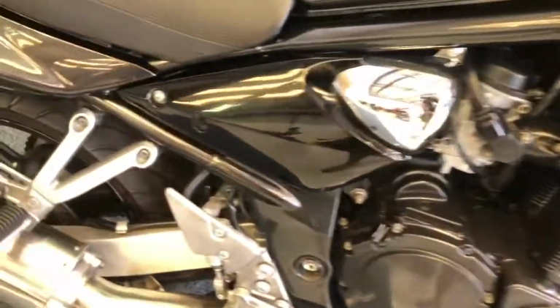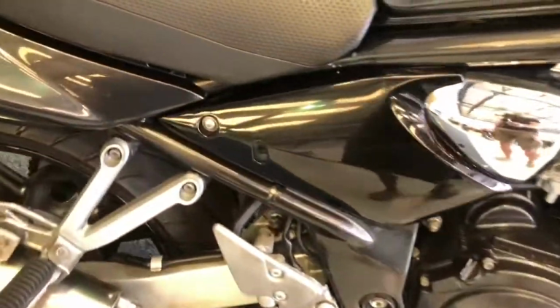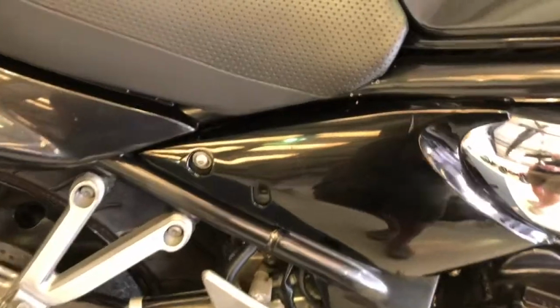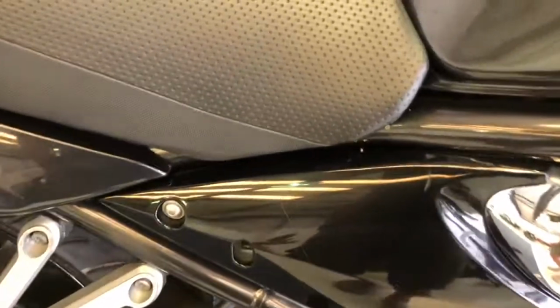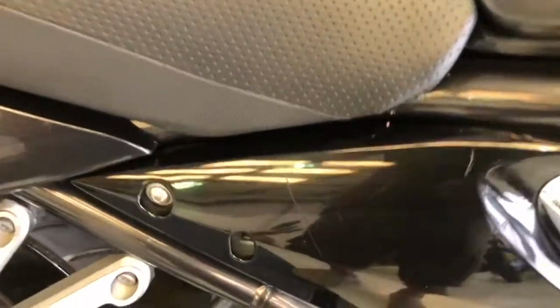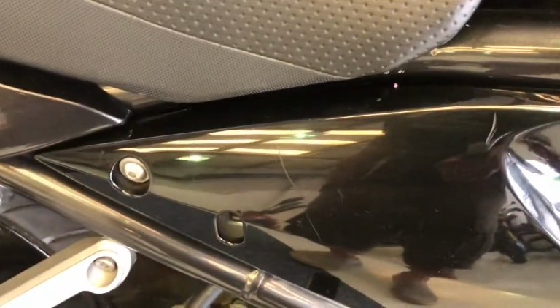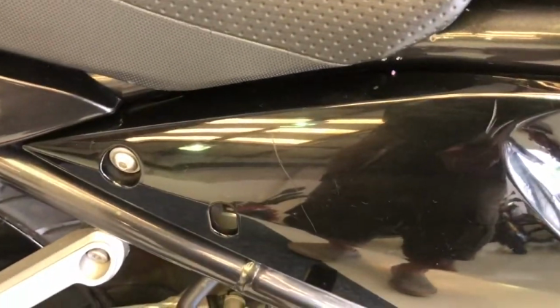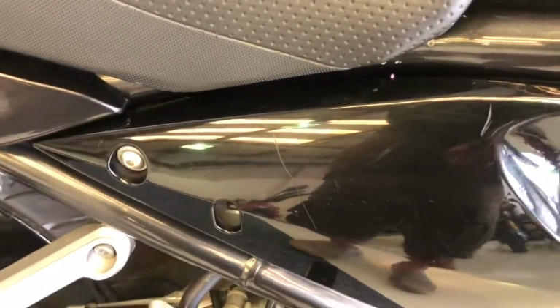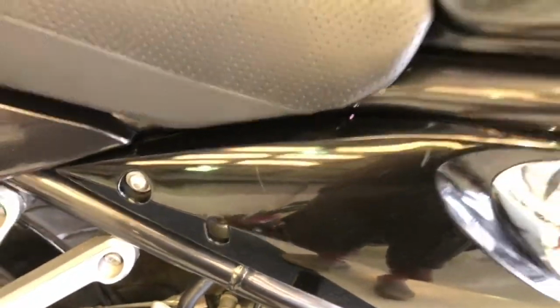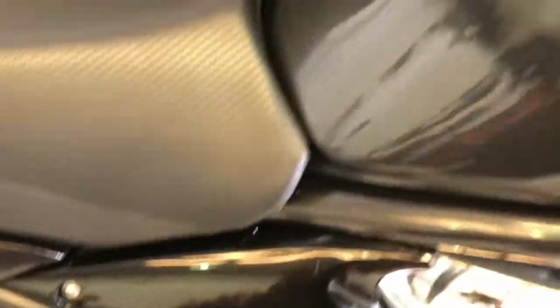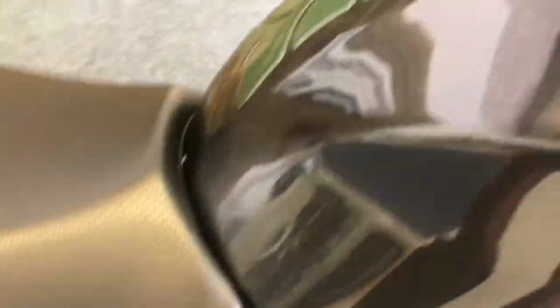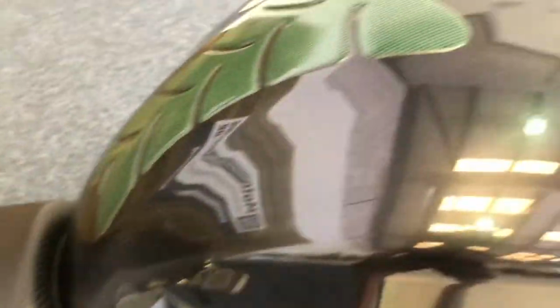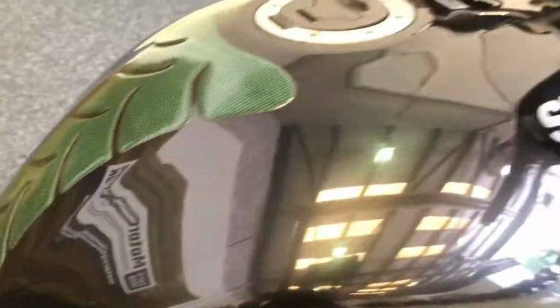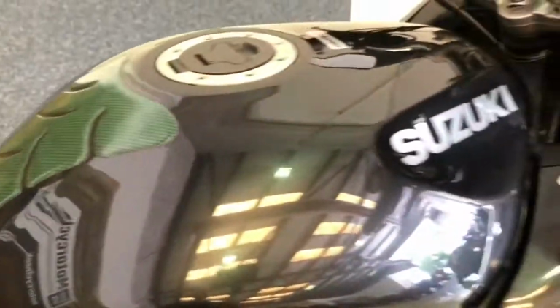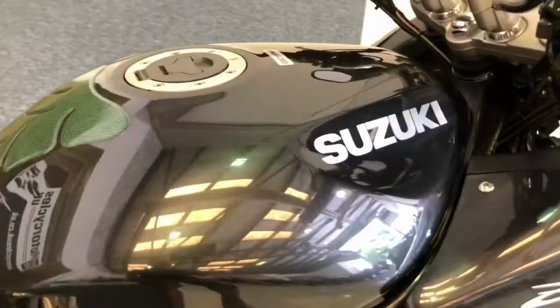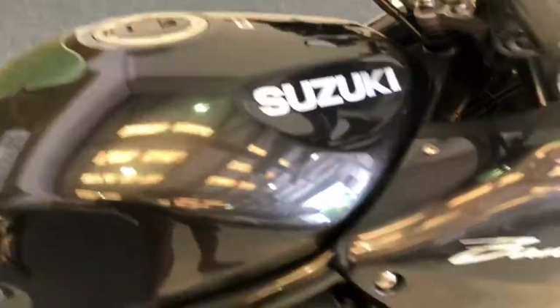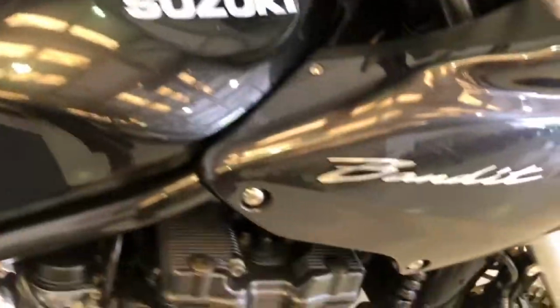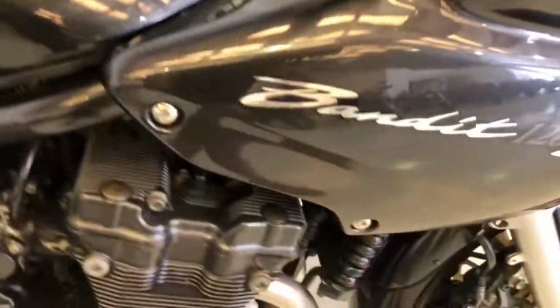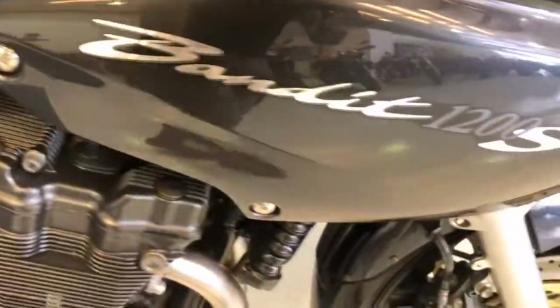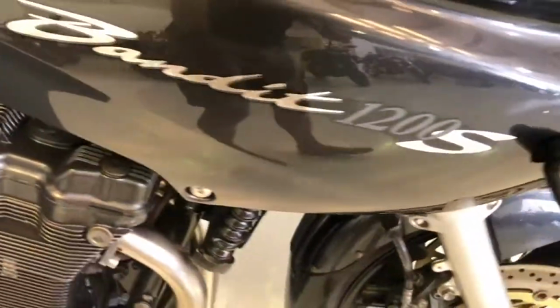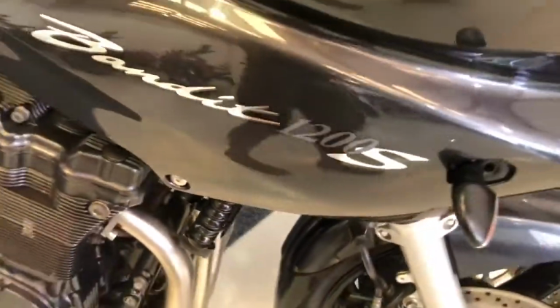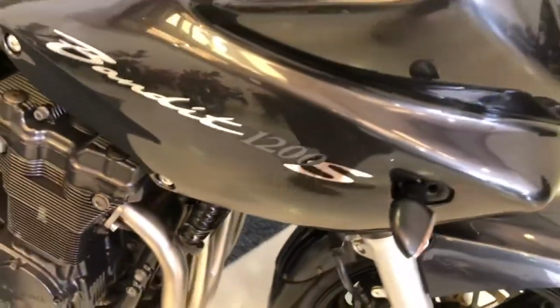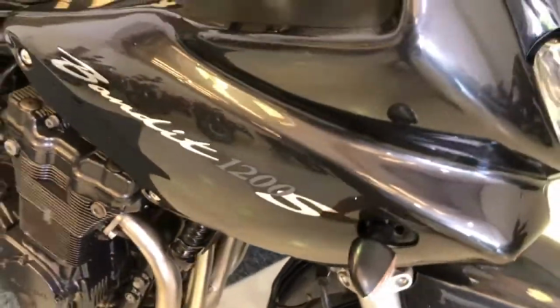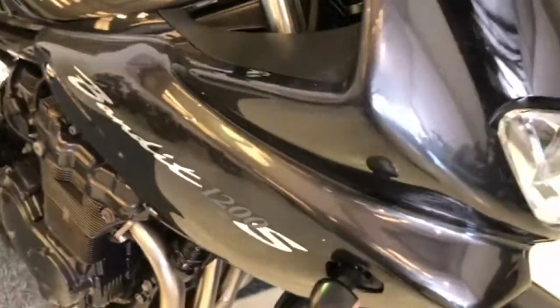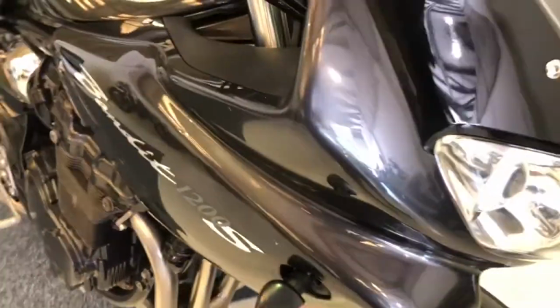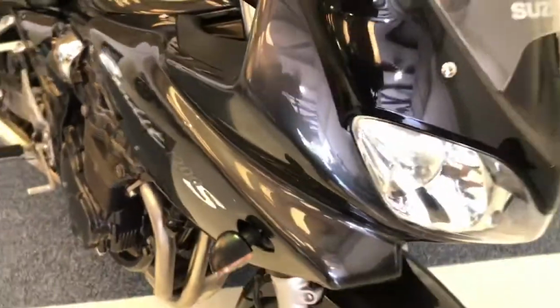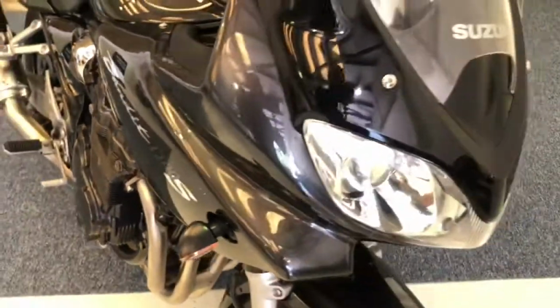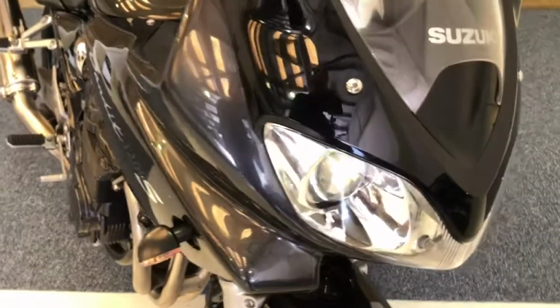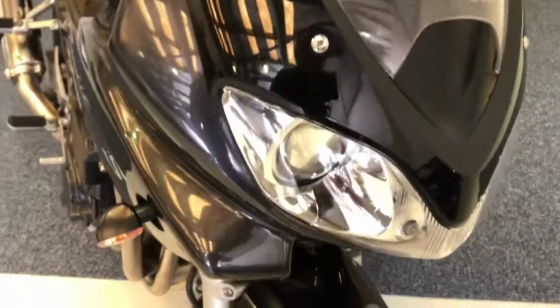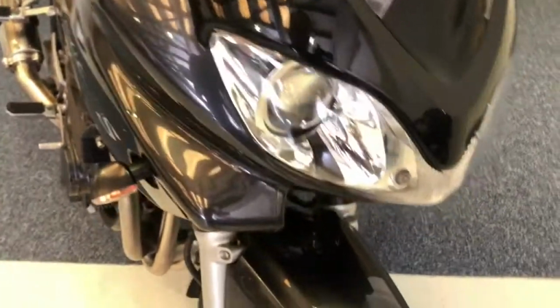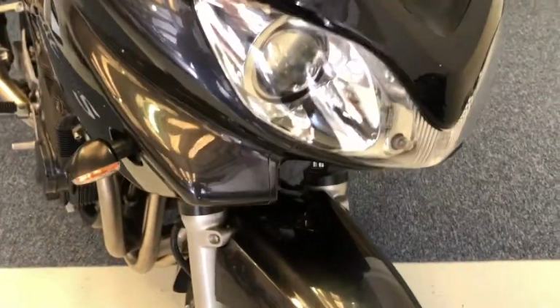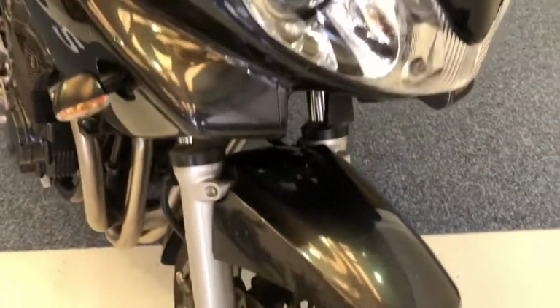Paintwork in excellent condition — just a little light scratch there on the side panel, very light indeed, but you'd expect that on a bike of this age. Body work all in good condition, no damage, no drop damage, no corrosion to speak of on this bike.